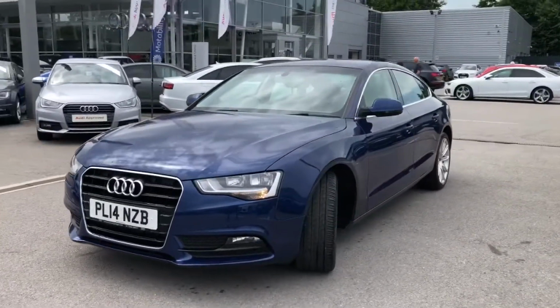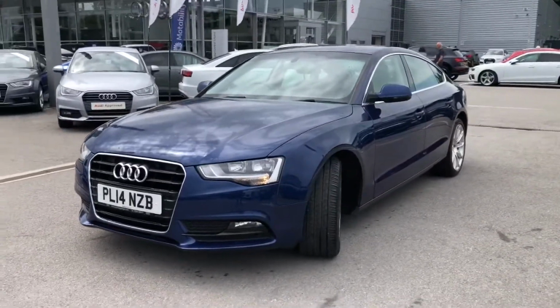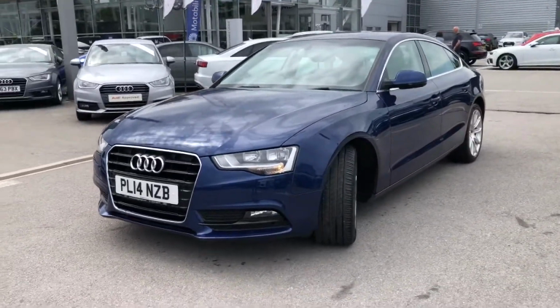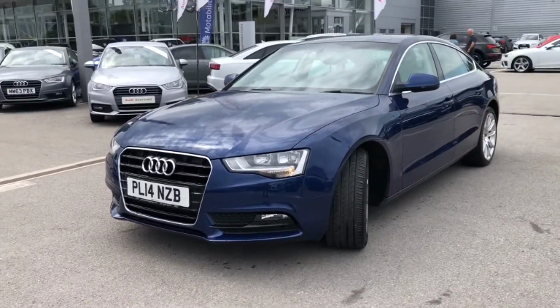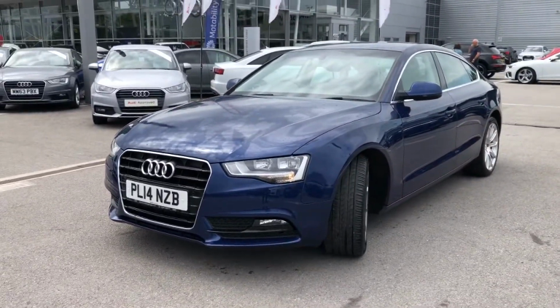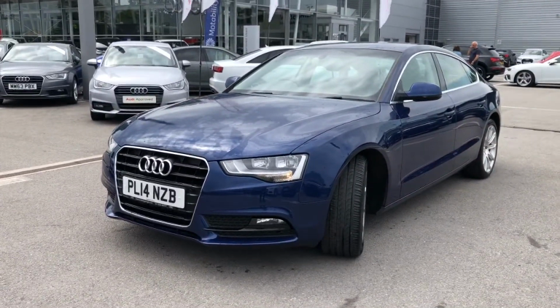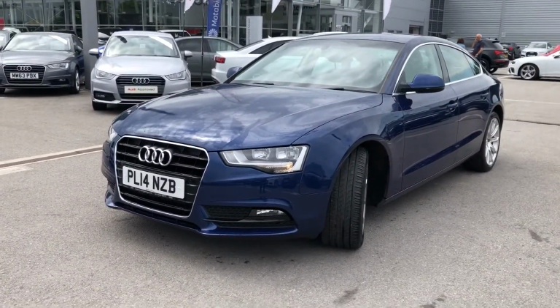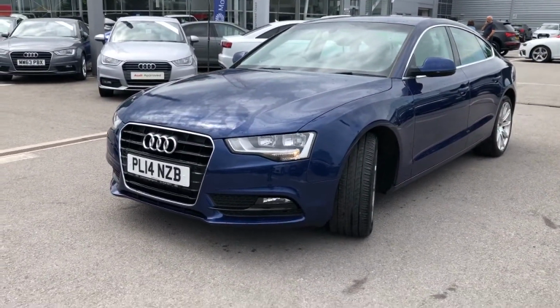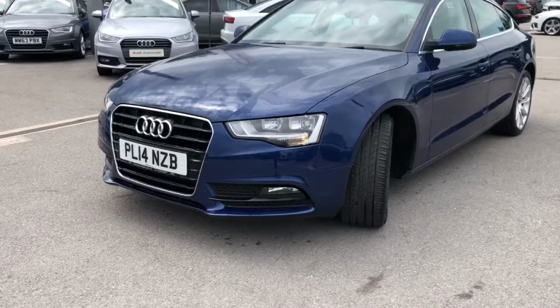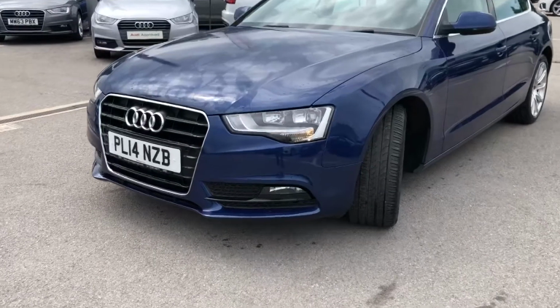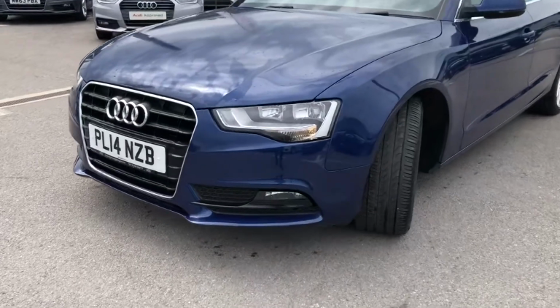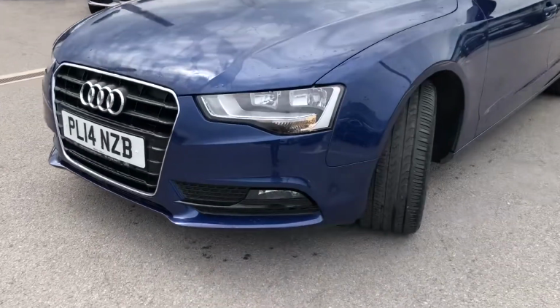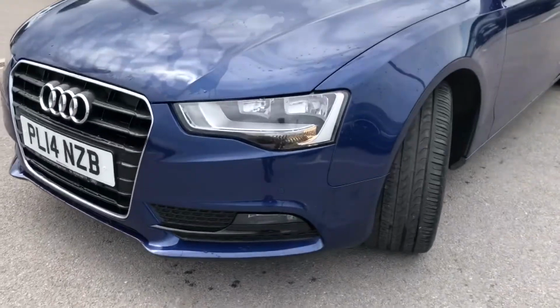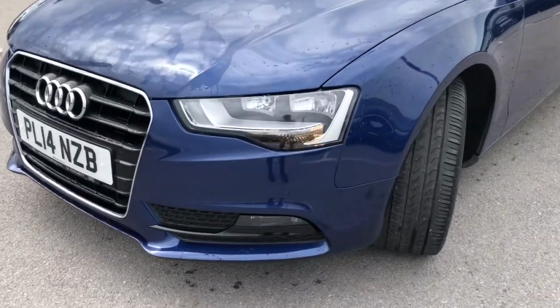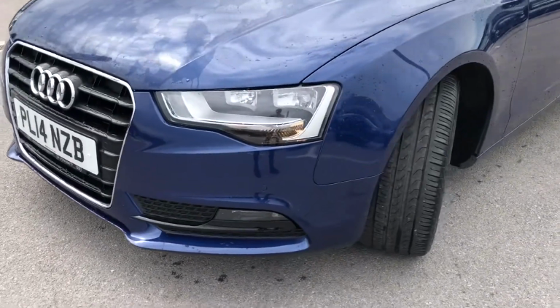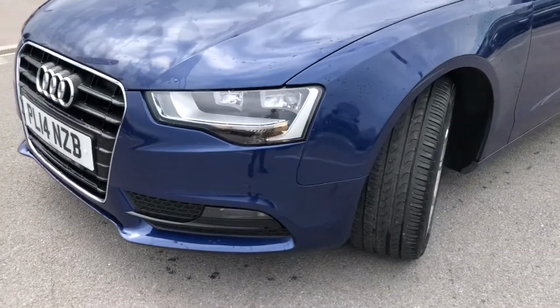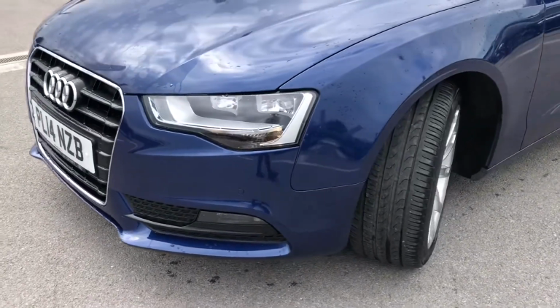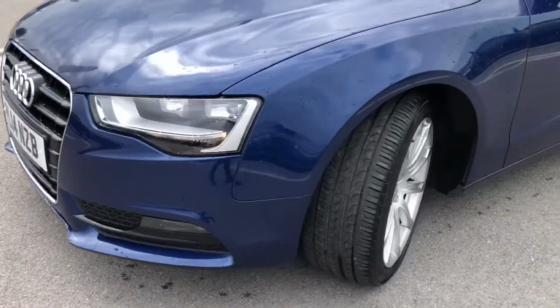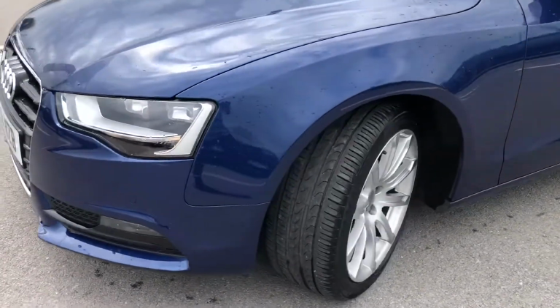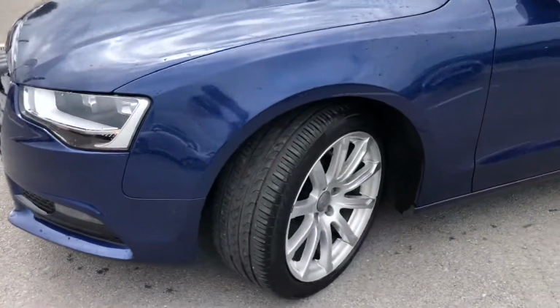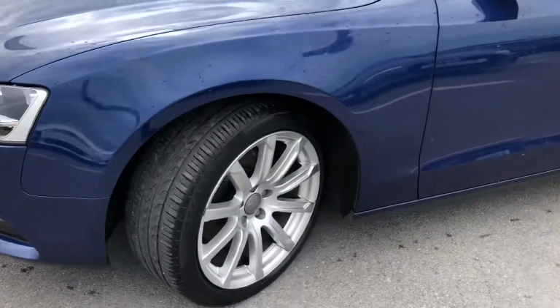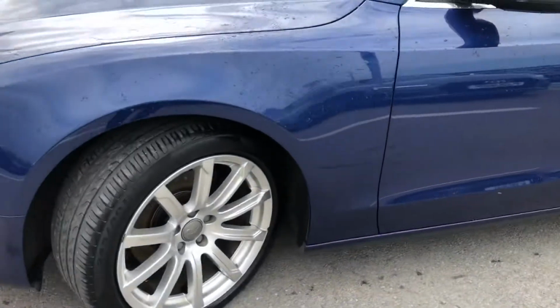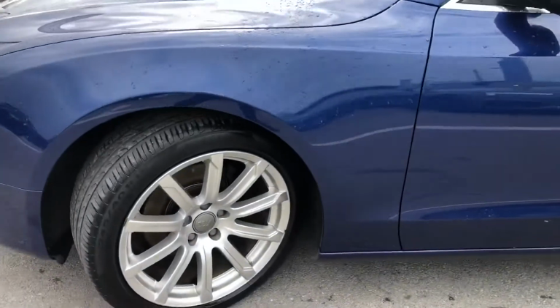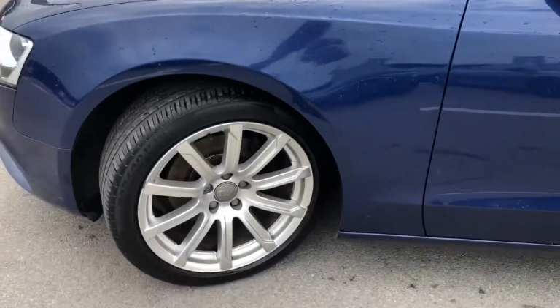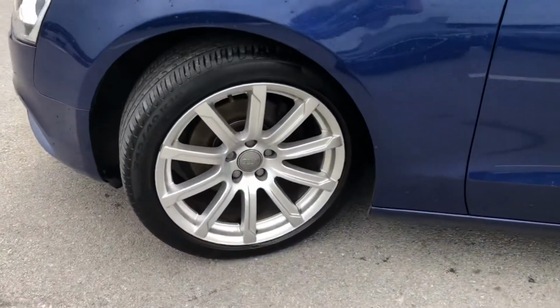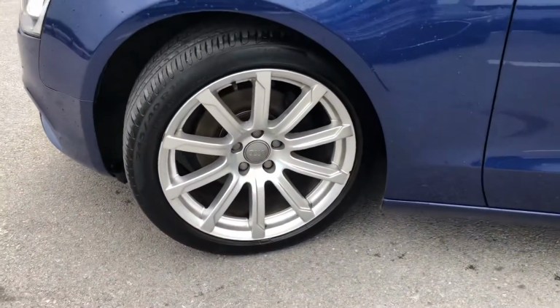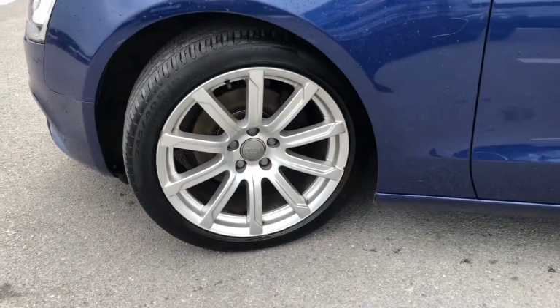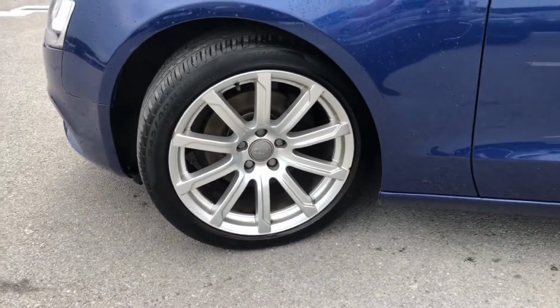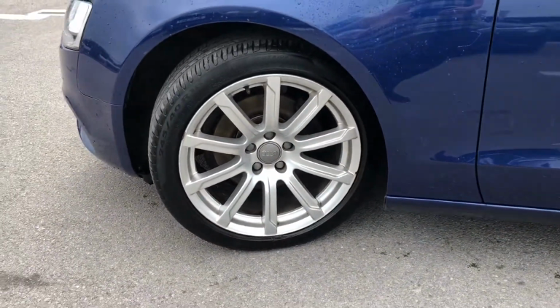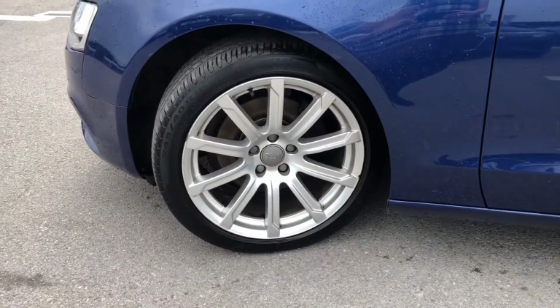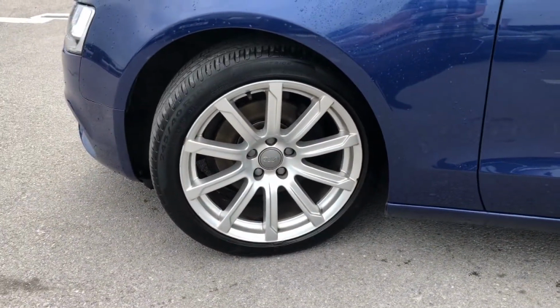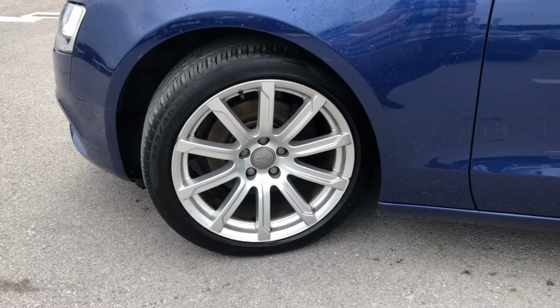Starting at the front of this car, it comes with the really nice halogen headlights giving you all the visibility you need on every journey. And moving on we have the 18 inch 10 spoke design alloy wheels which really contrast nicely against the blue paint.